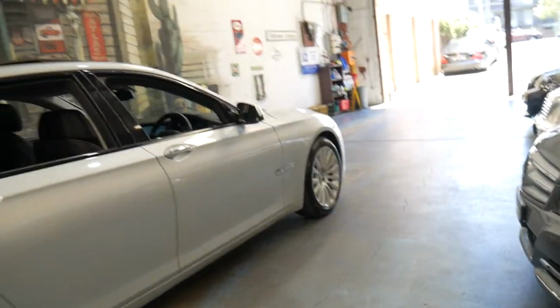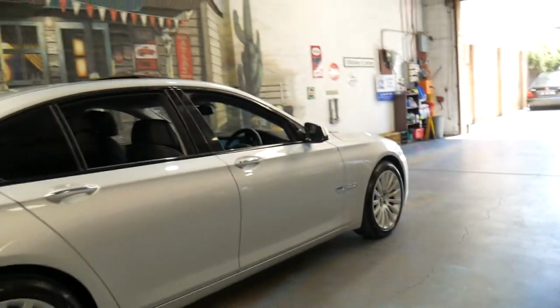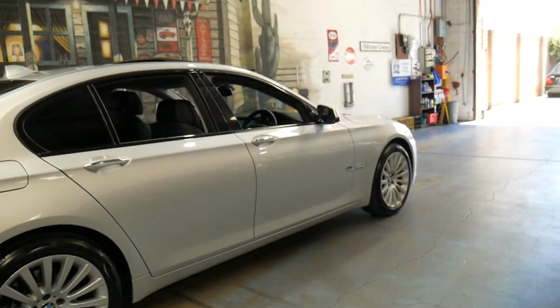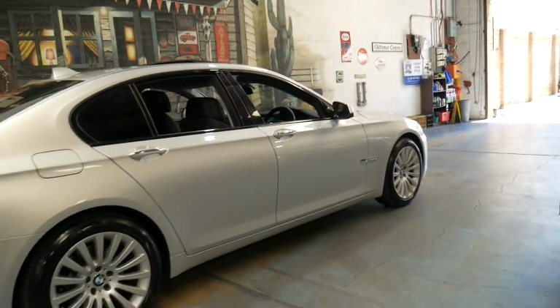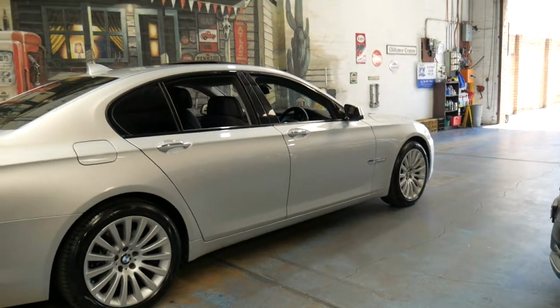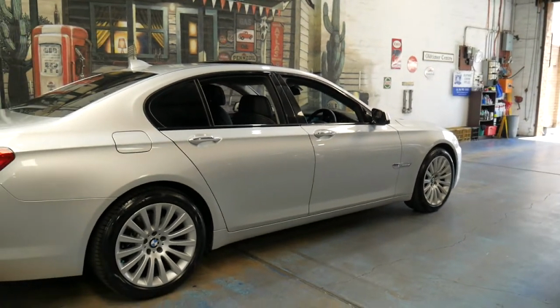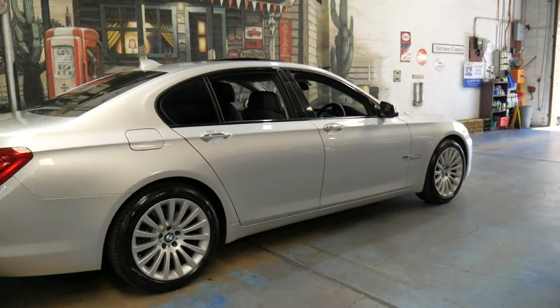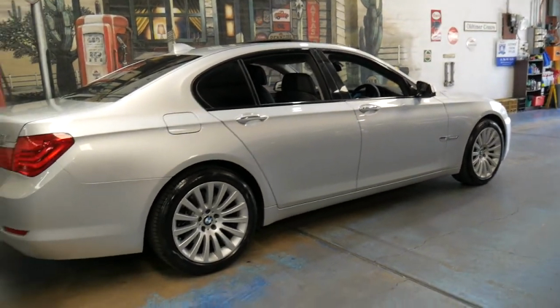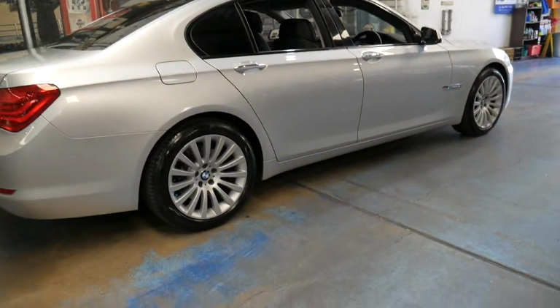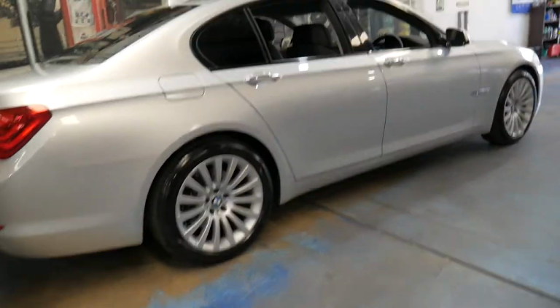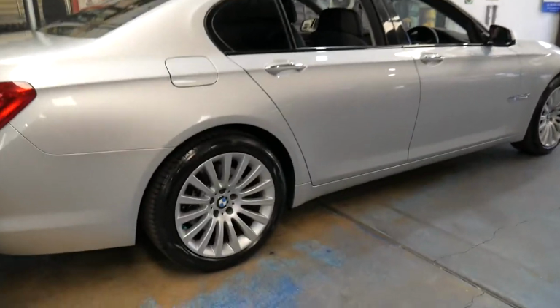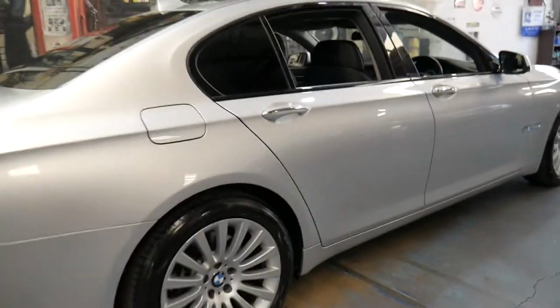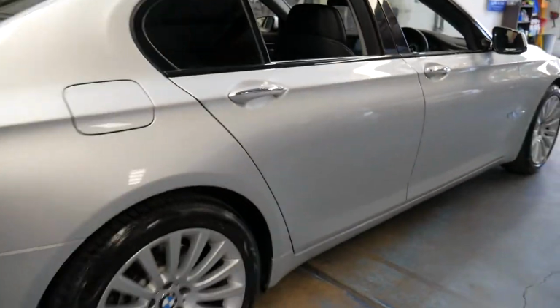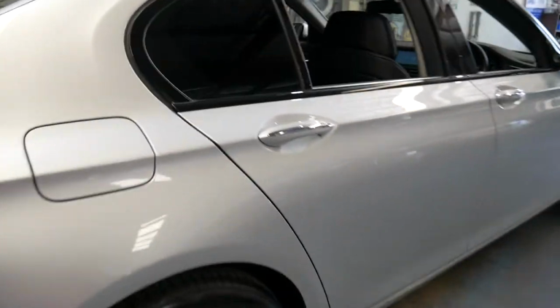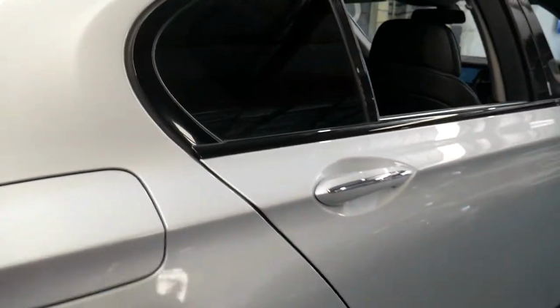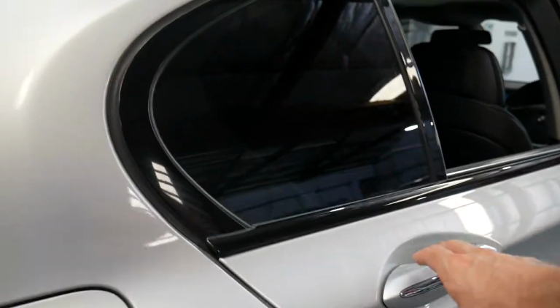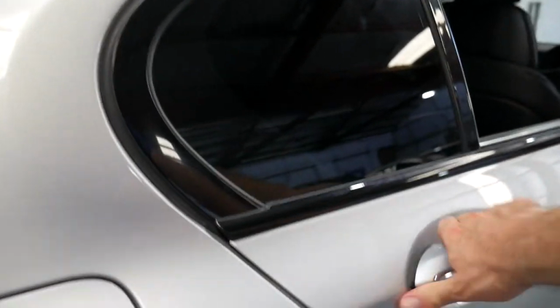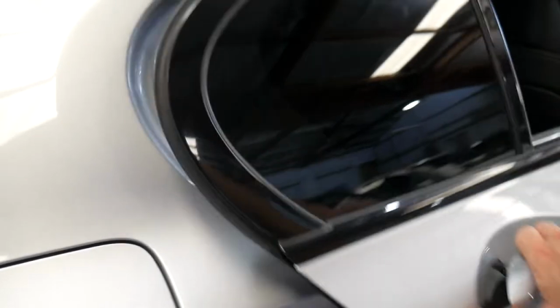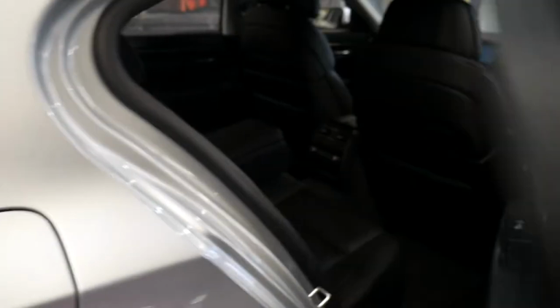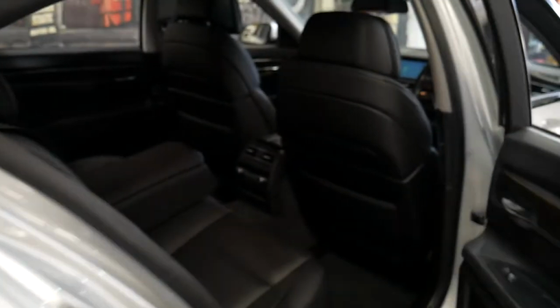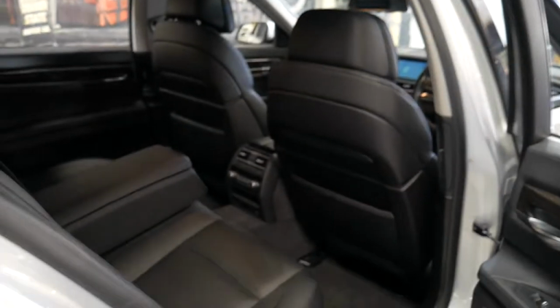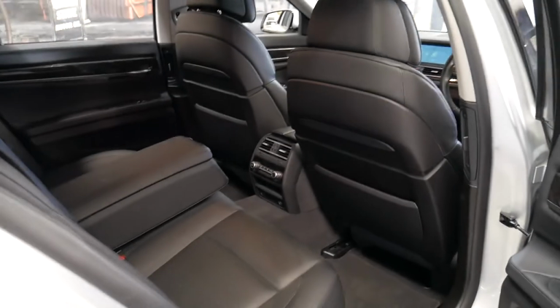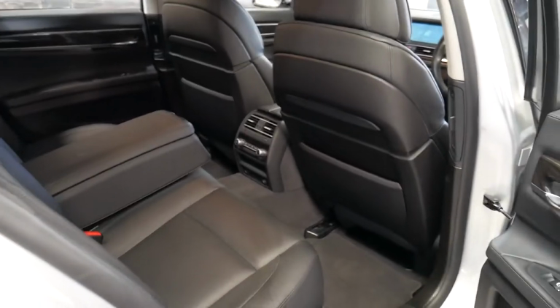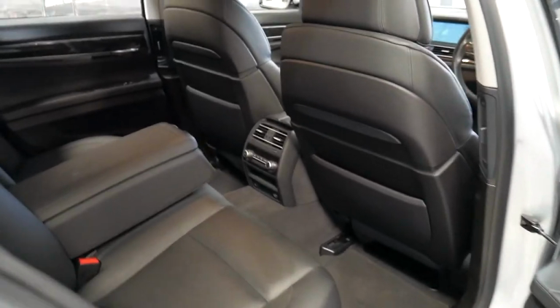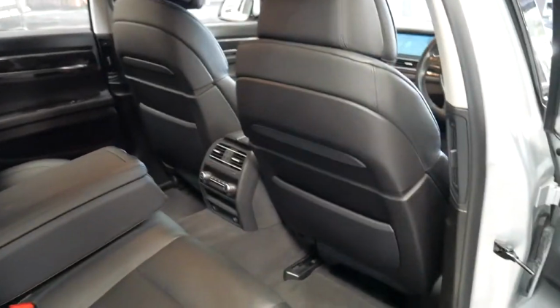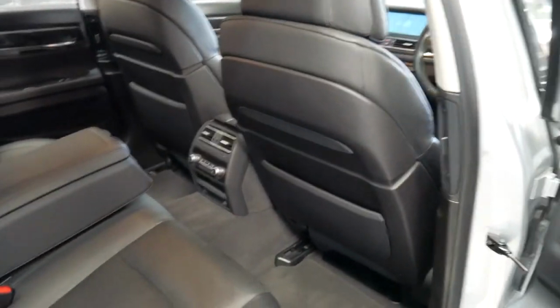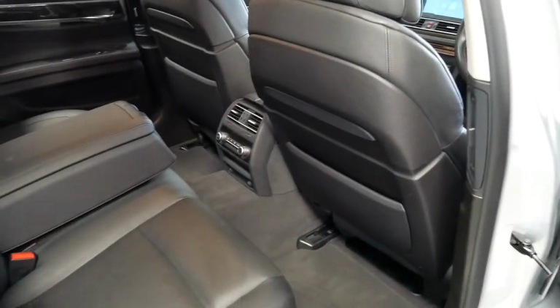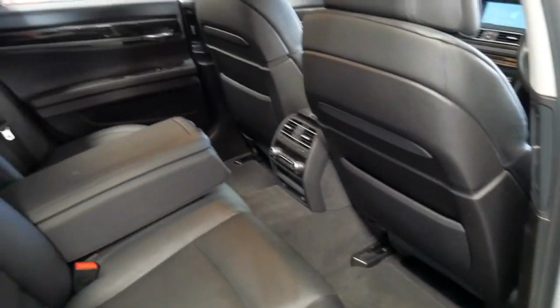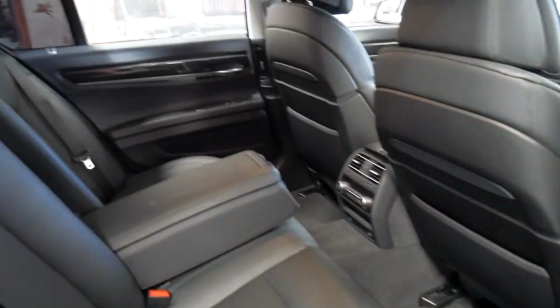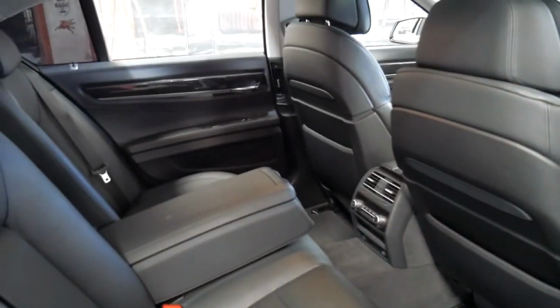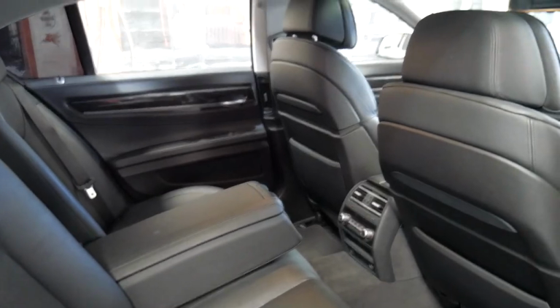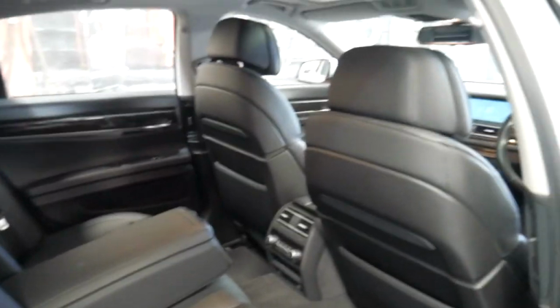From the outside it almost looks like a long wheelbase with such a big back door. But when you open the door you can see it's not a long wheelbase — you certainly still have plenty of room in the back though. There's nothing wrong with that at all.